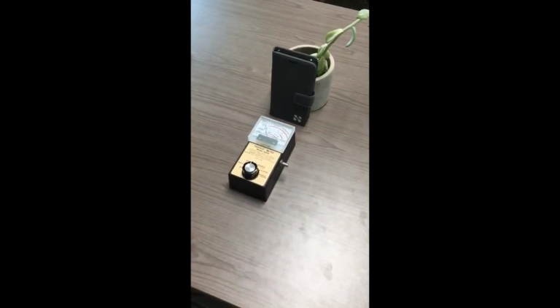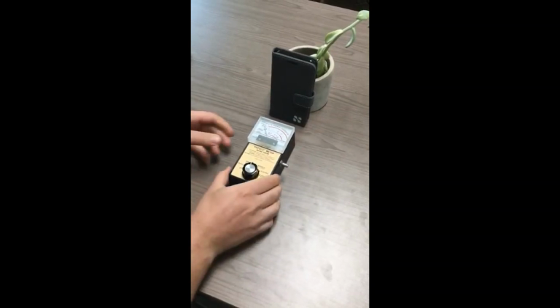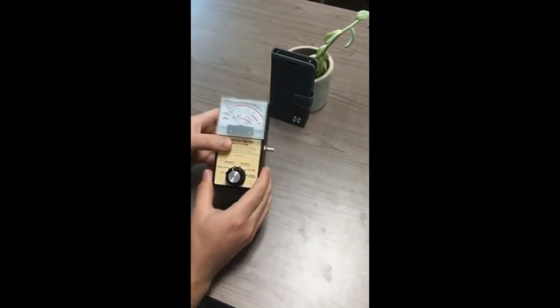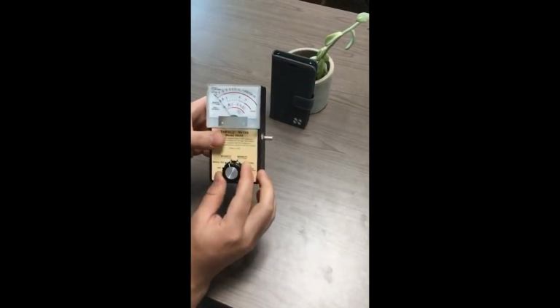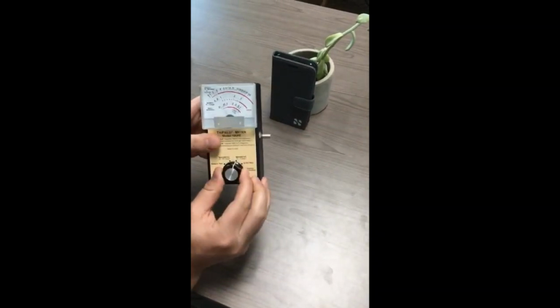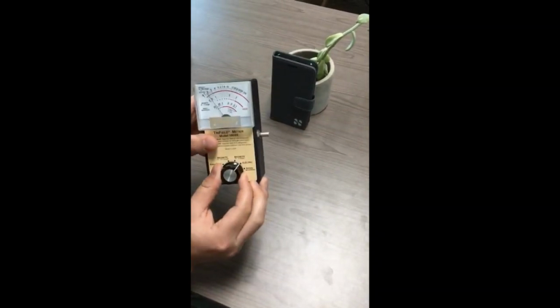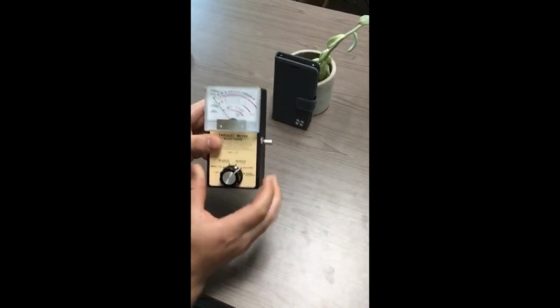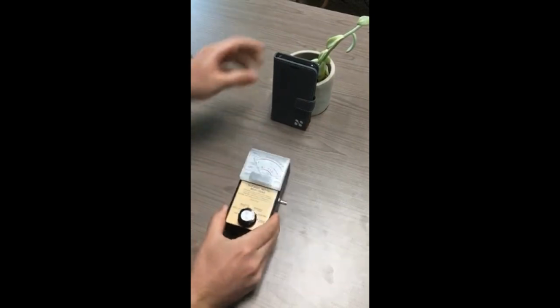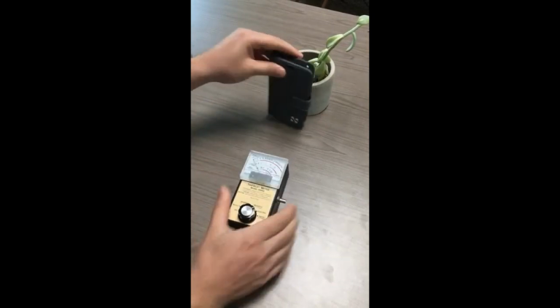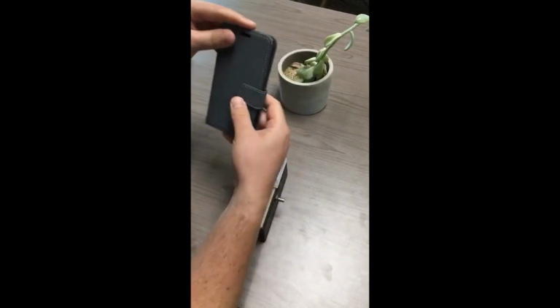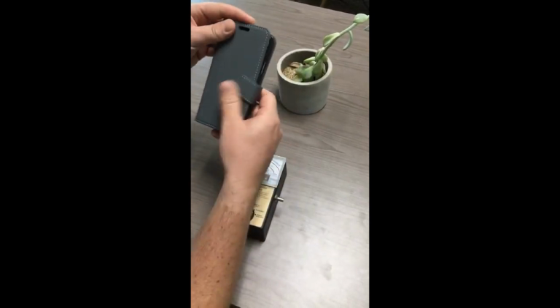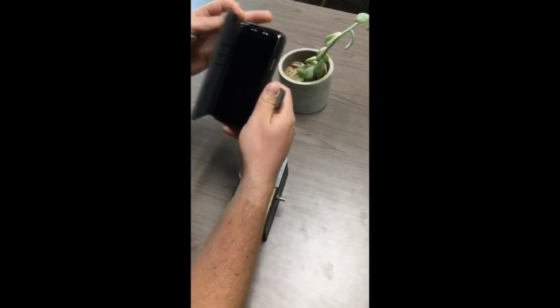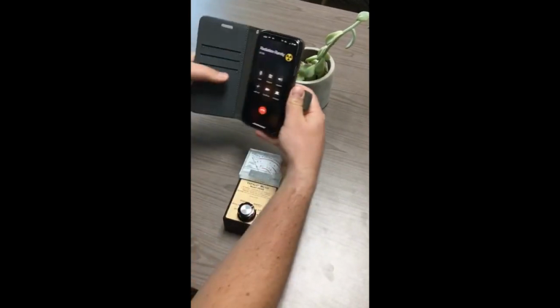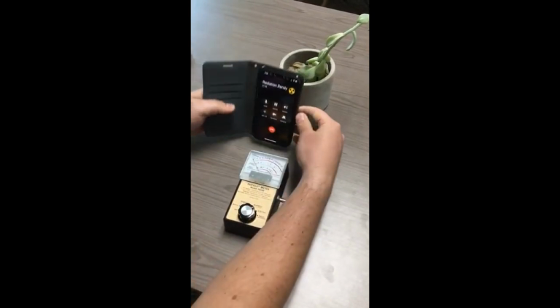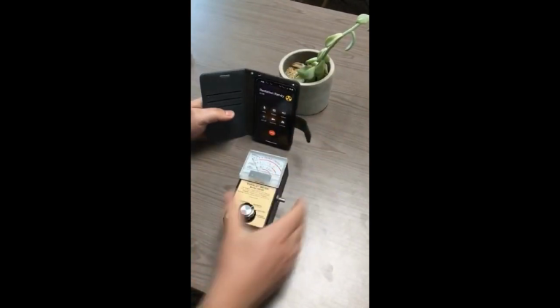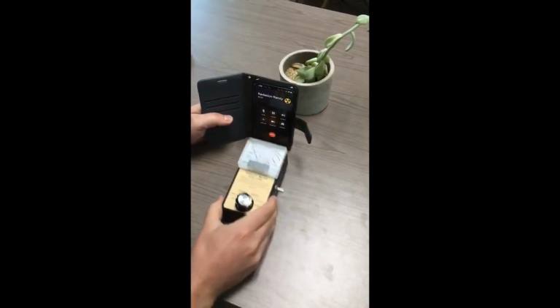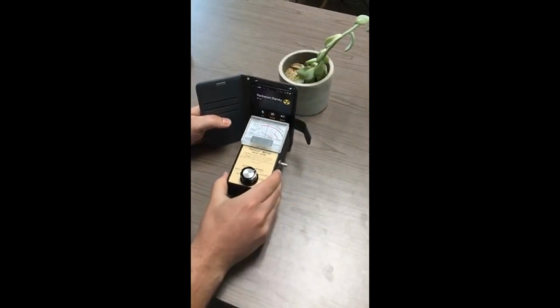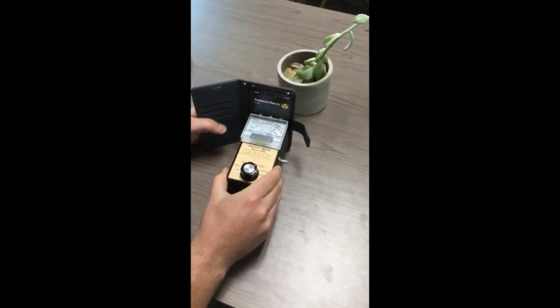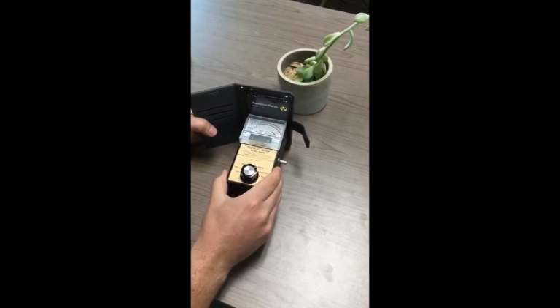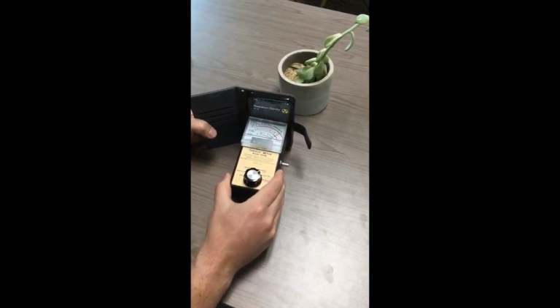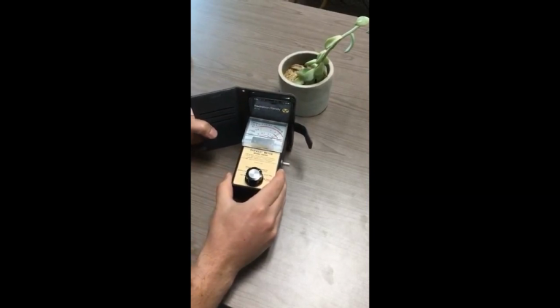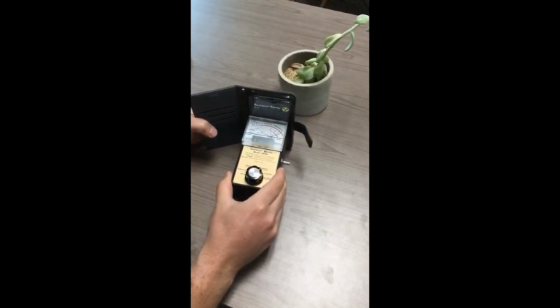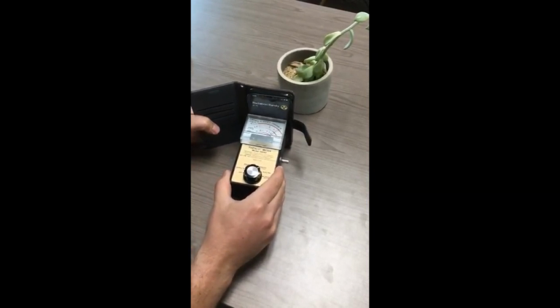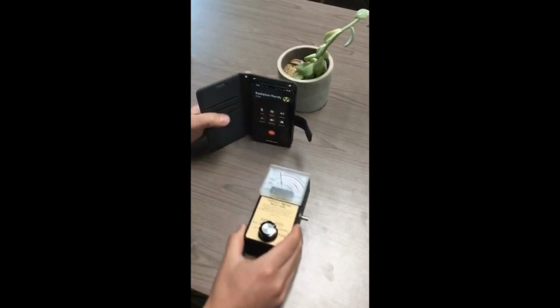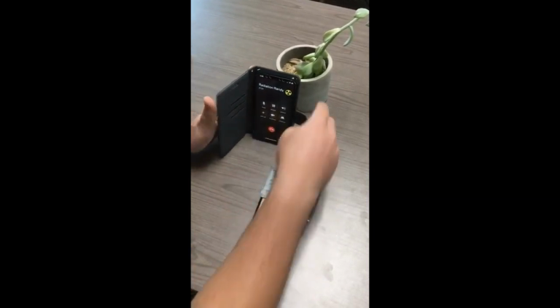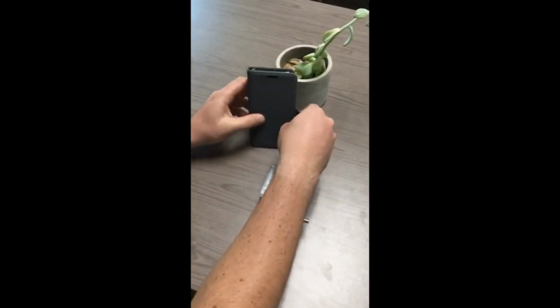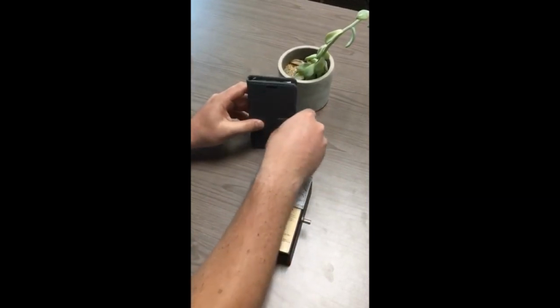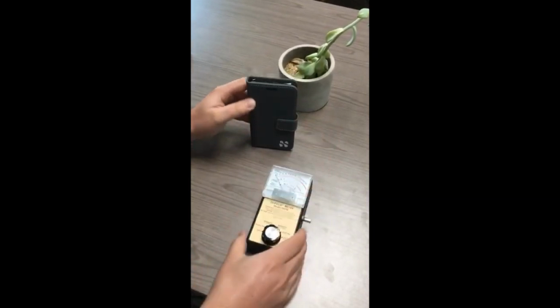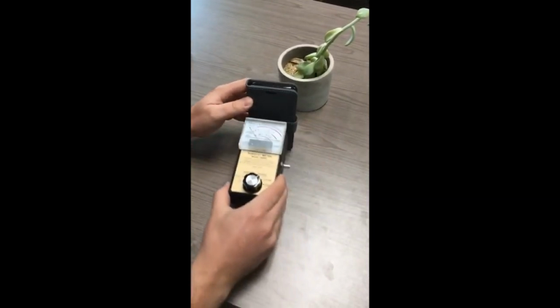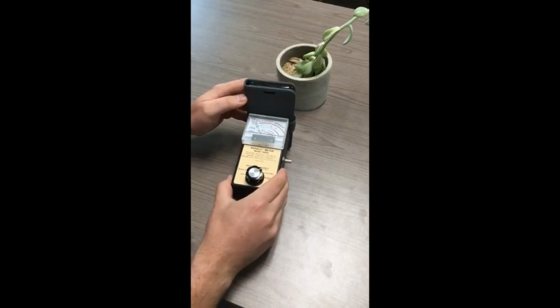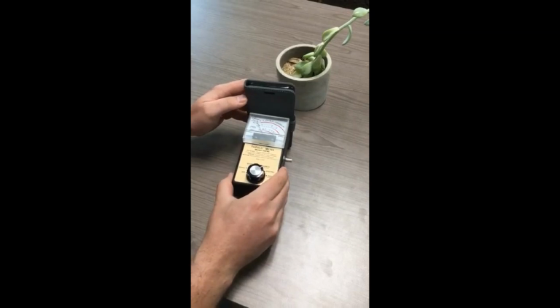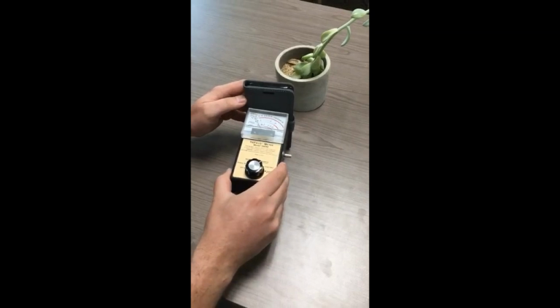So I'm going to turn it now to the electric setting, open it back up again. Again, this is right where your head would be, and you can see that it's maxing out the meter once again on the electric setting. Close the flap, and the levels are nearly zero.